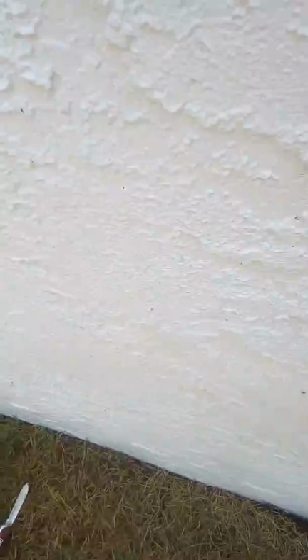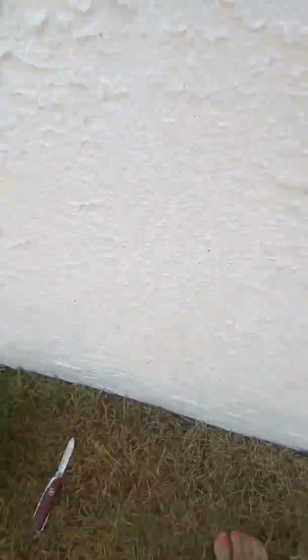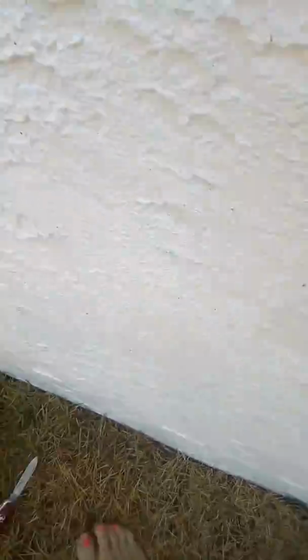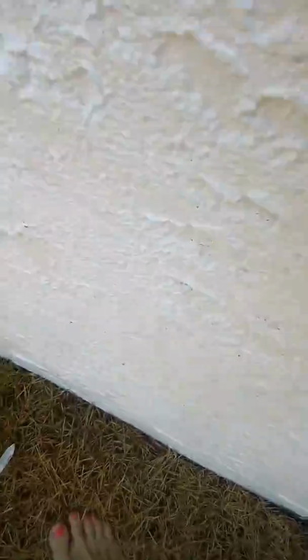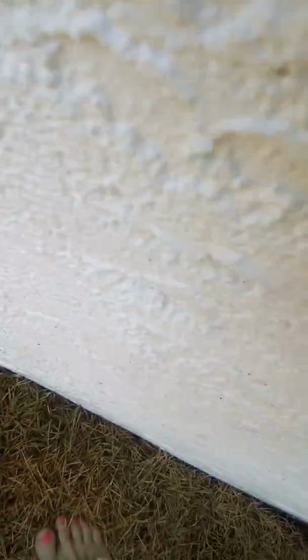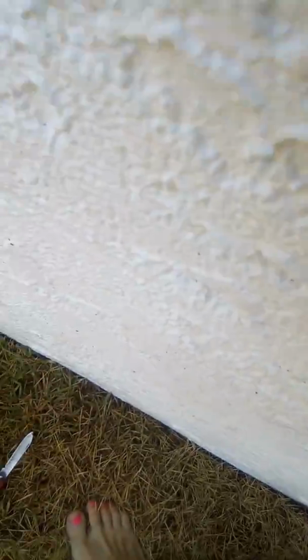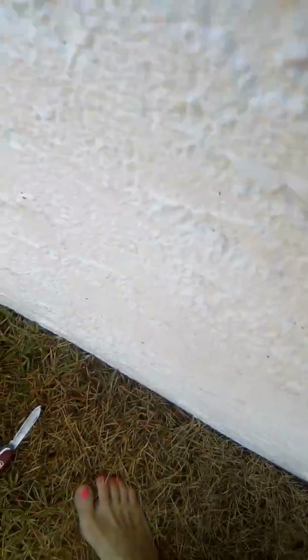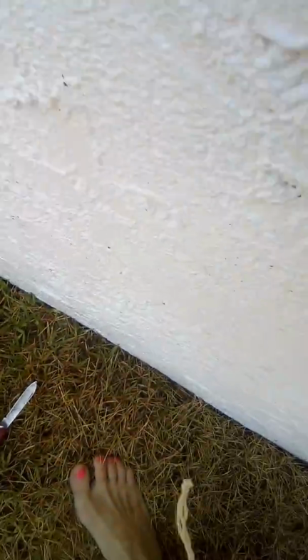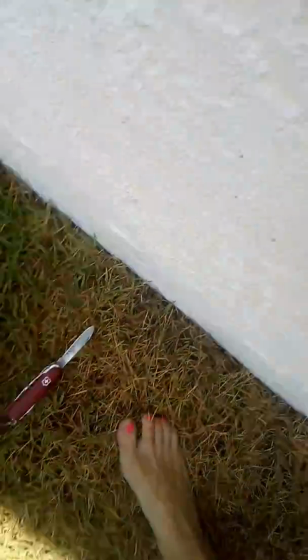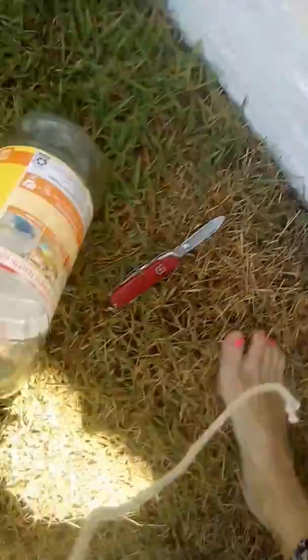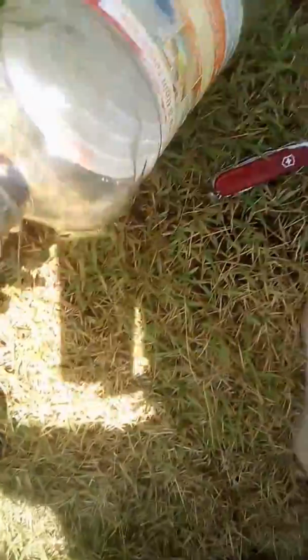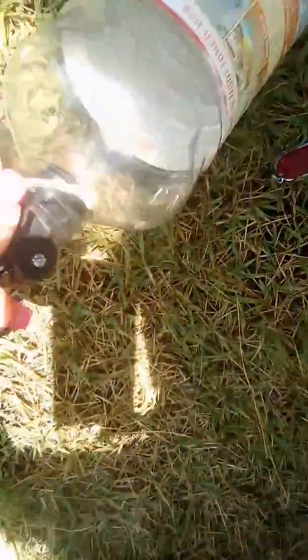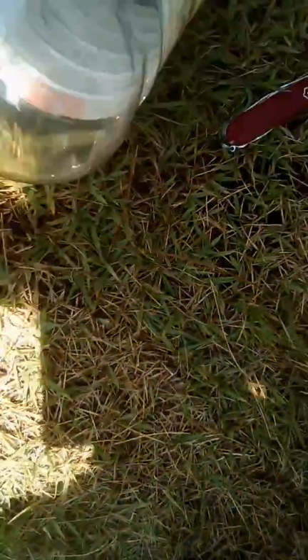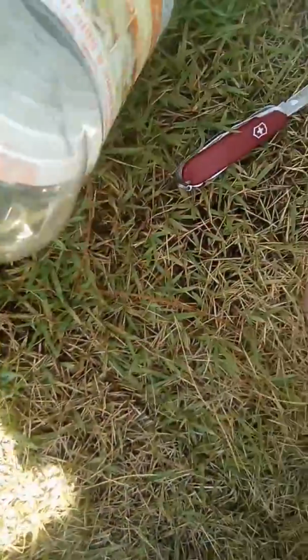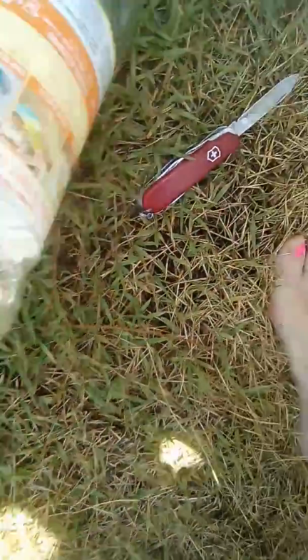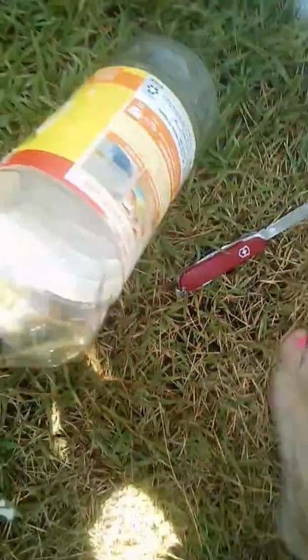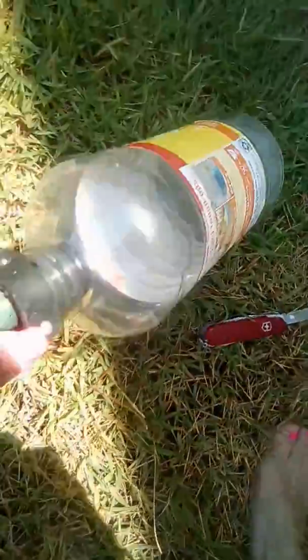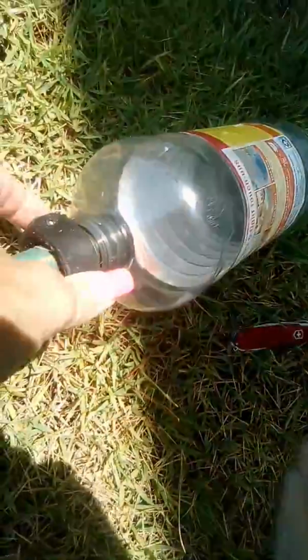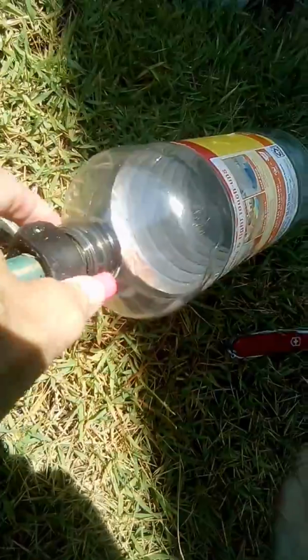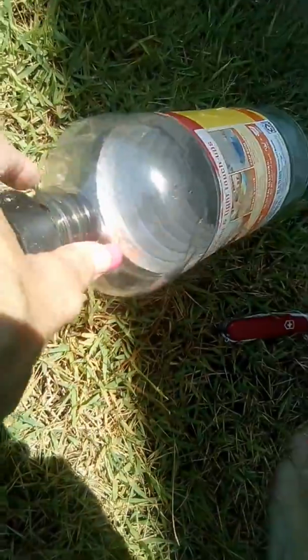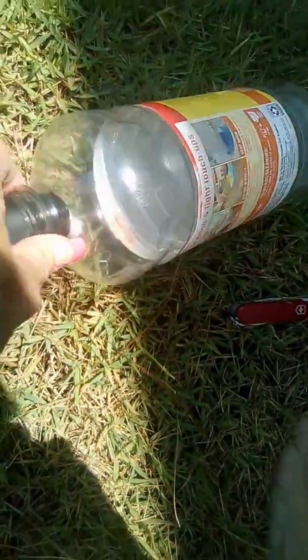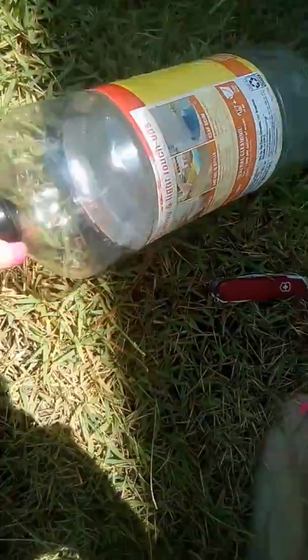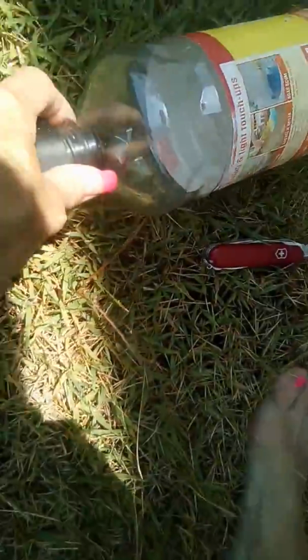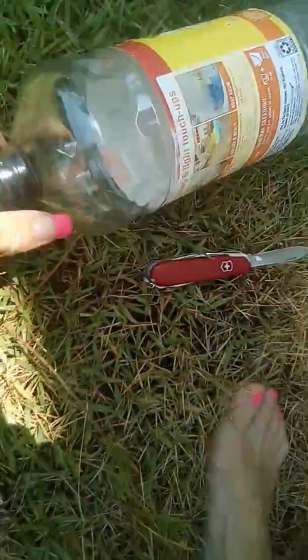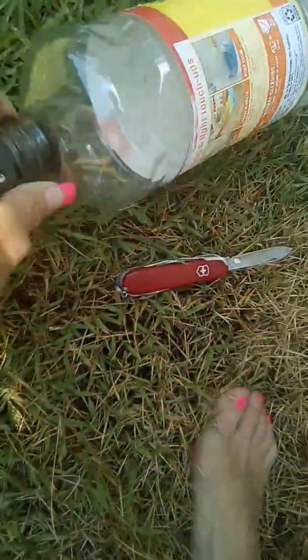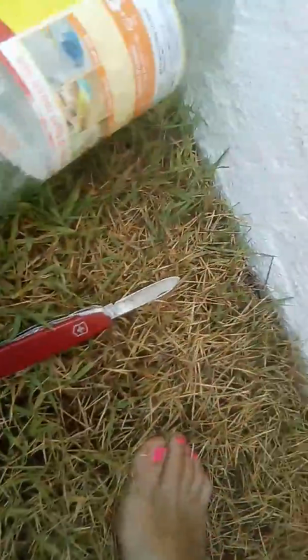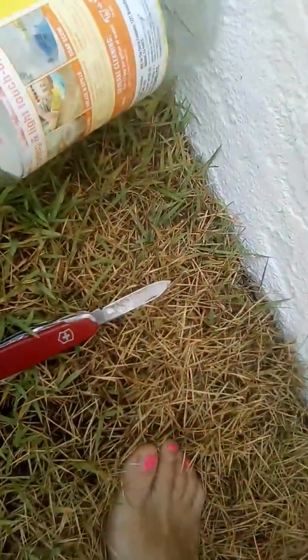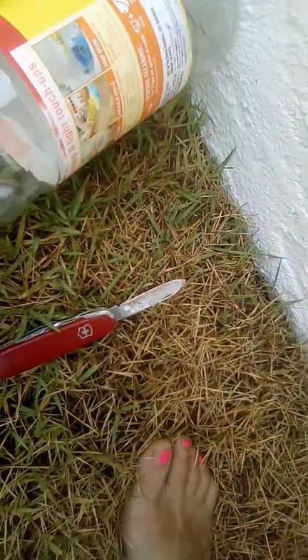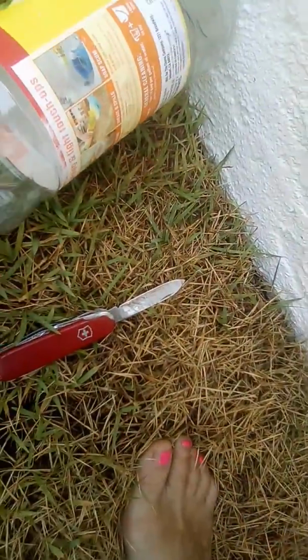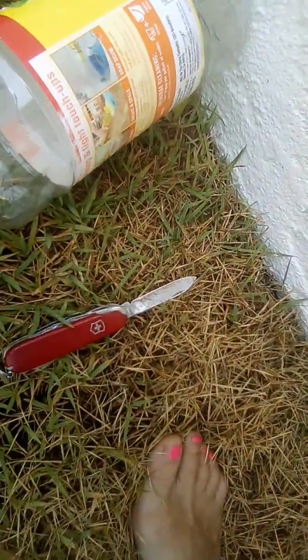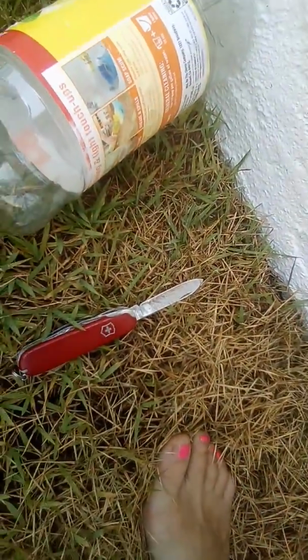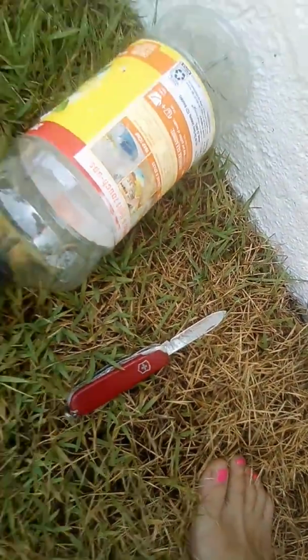What is that there? So it fits in the bottle. Now let's see if we can tape it.